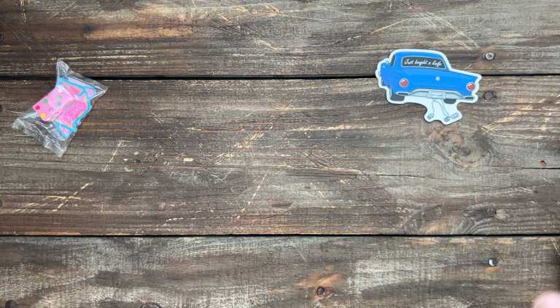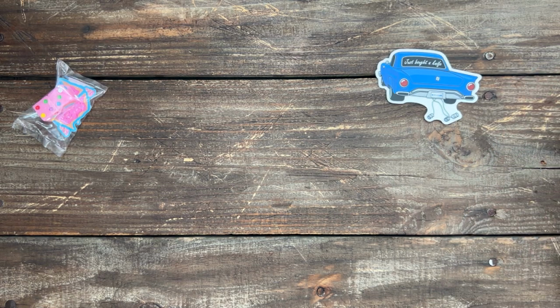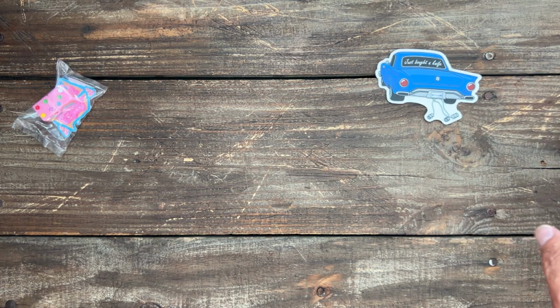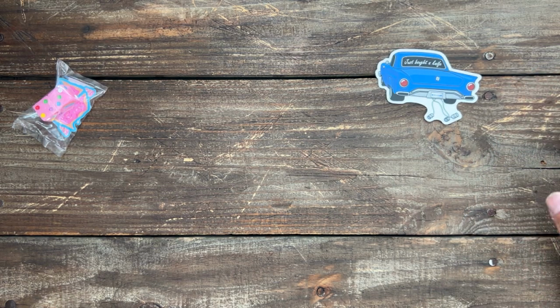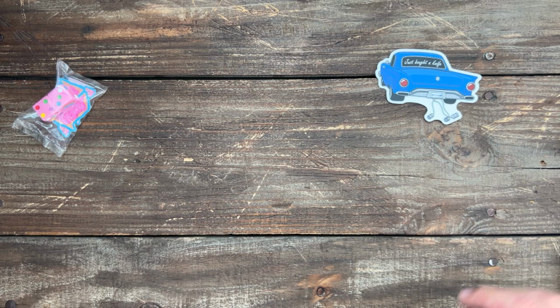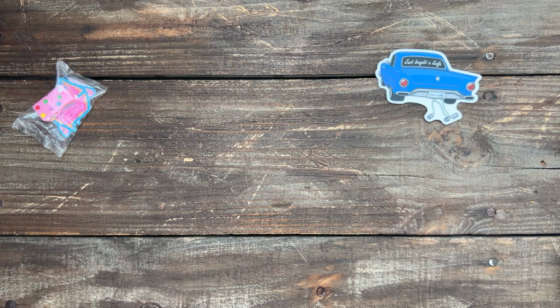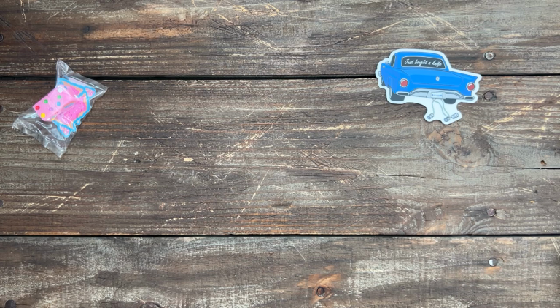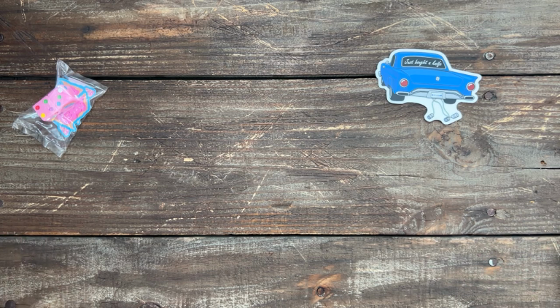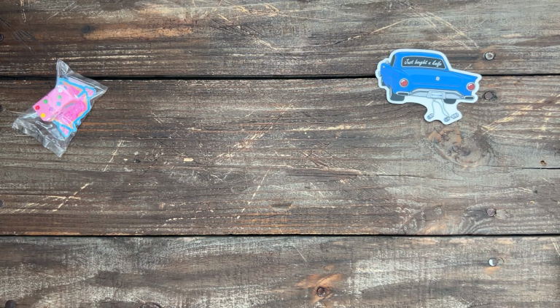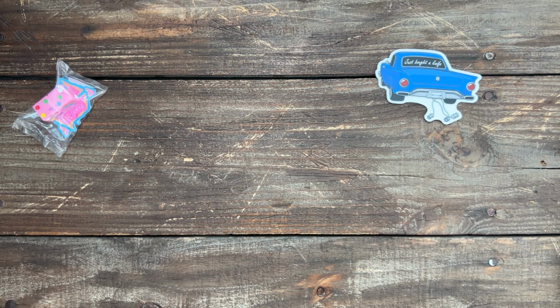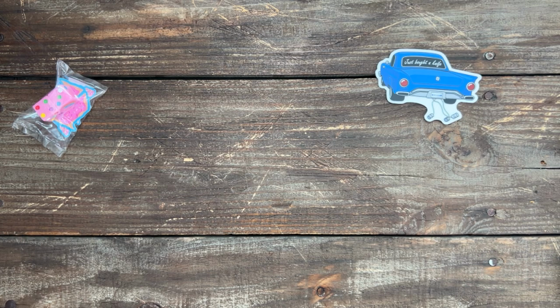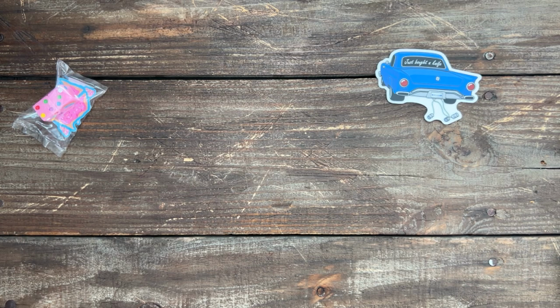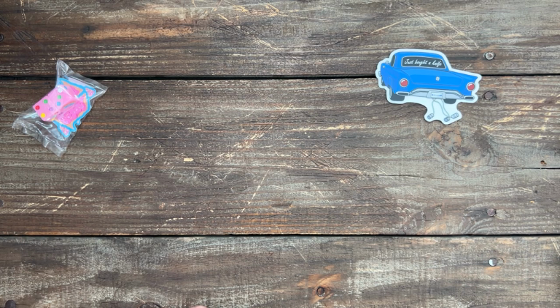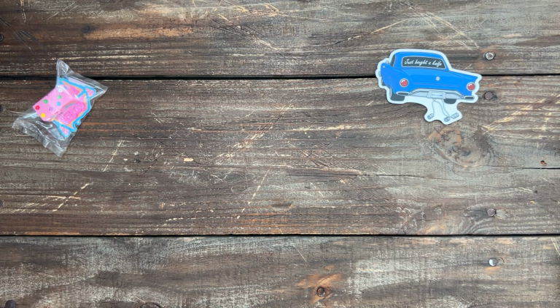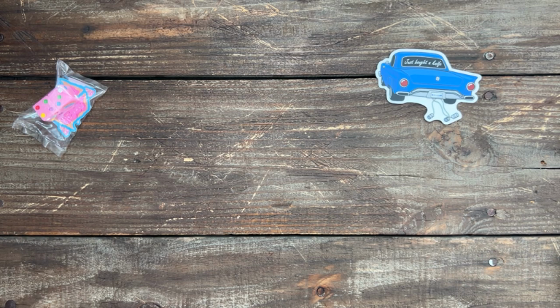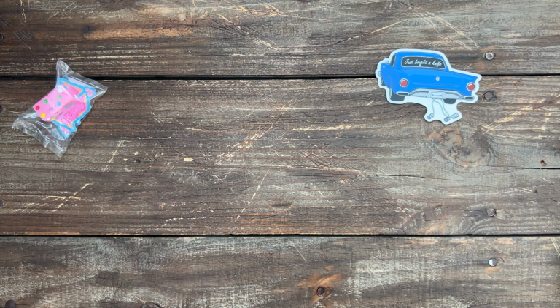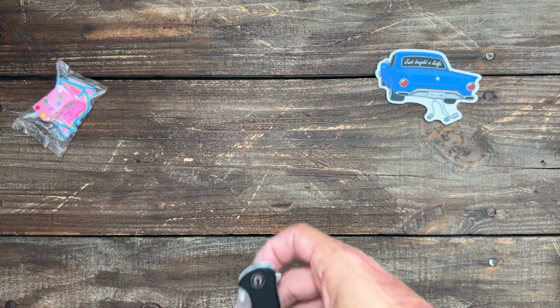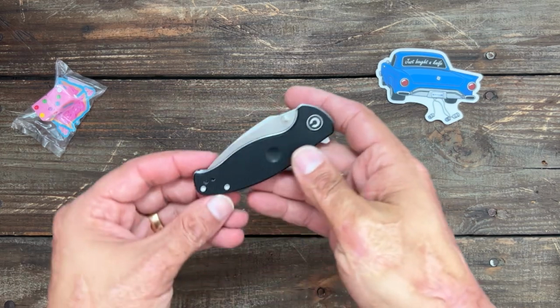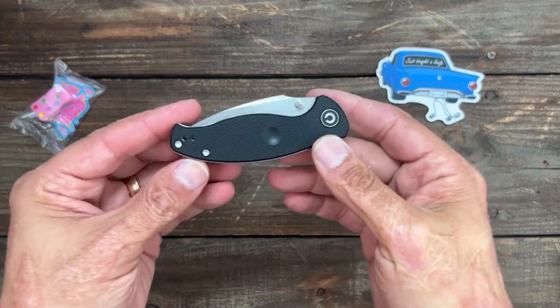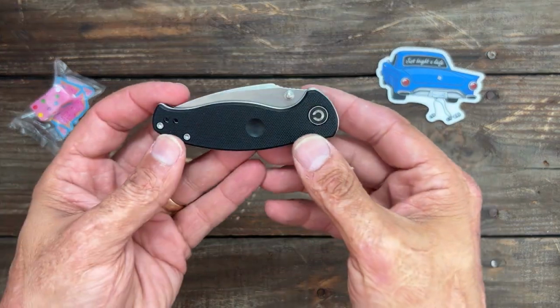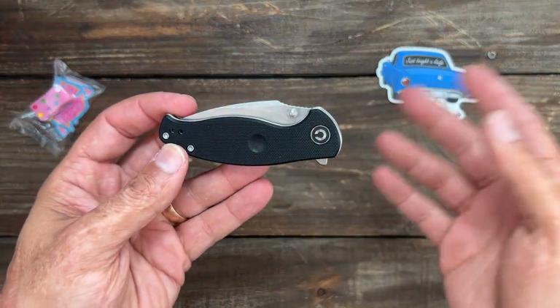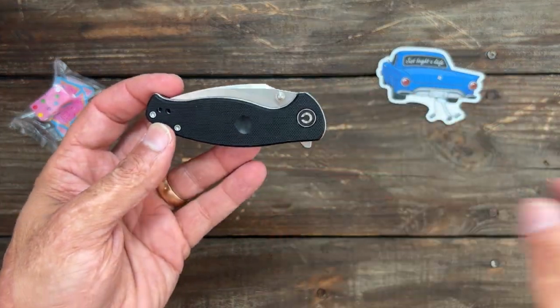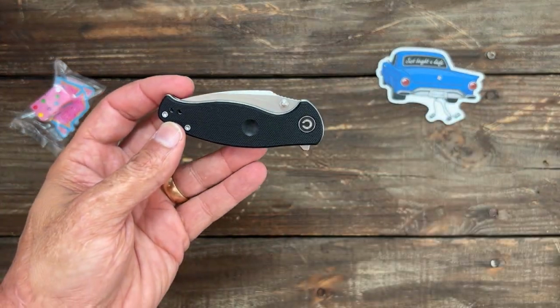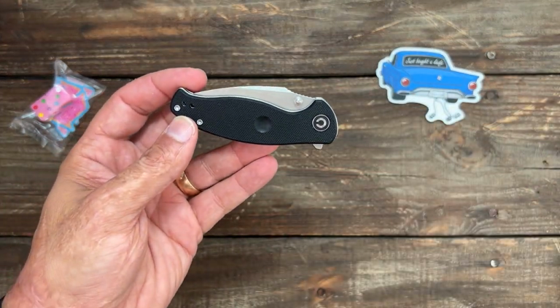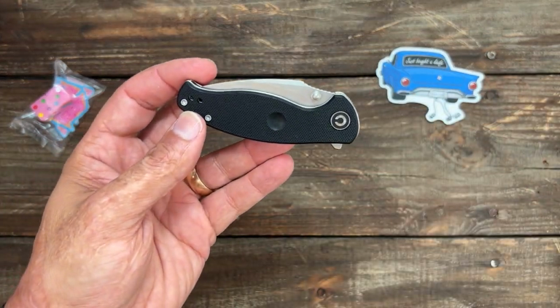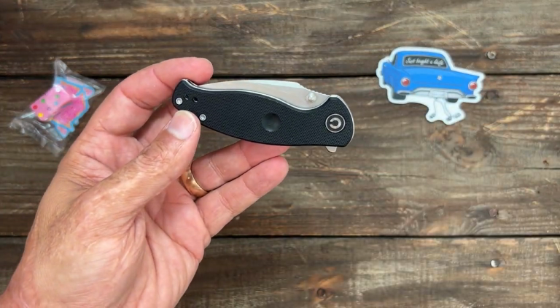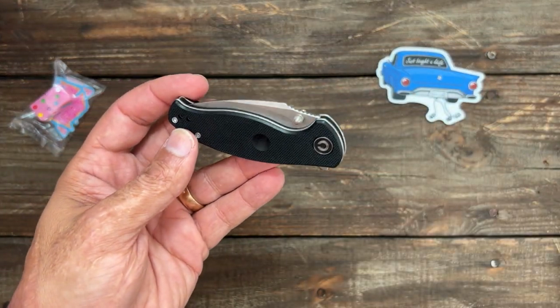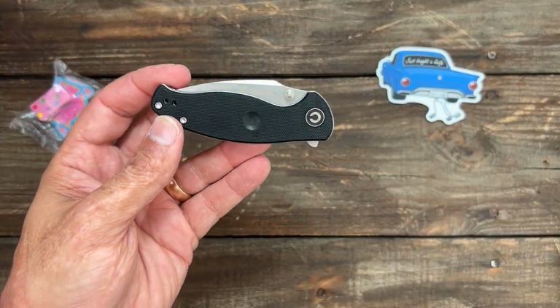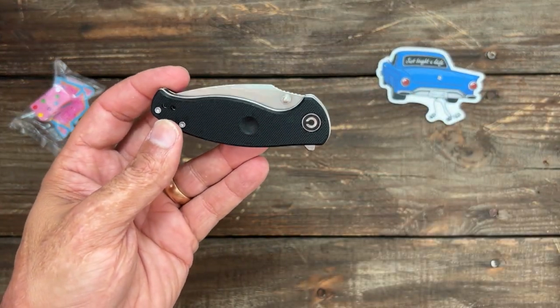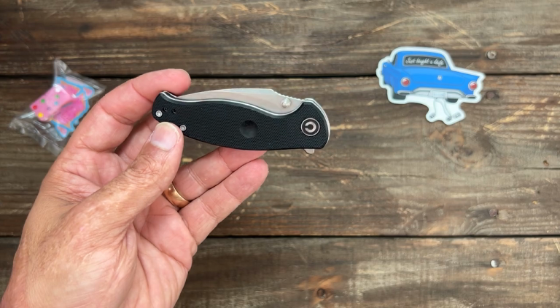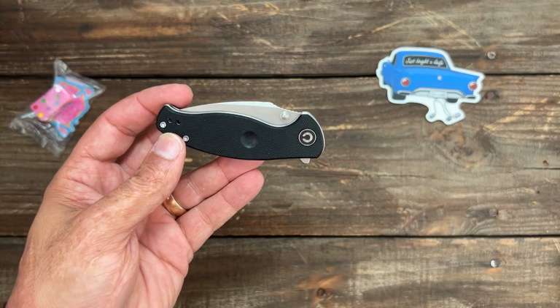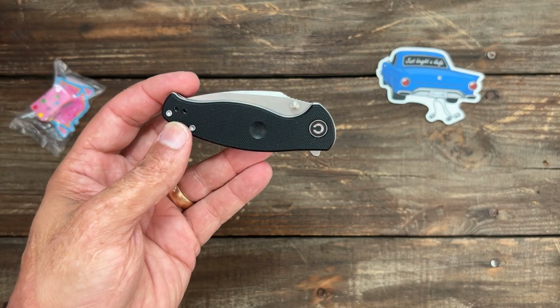Whenever I bought the XO and the dice, I spent a certain amount of money and they gave me a free knife — it's a new Civivi. I actually like it. This is the Civivi Scintilla, I think it's pronounced.